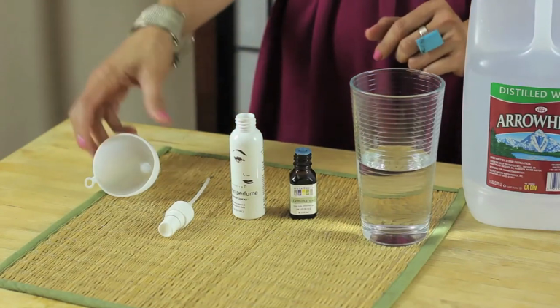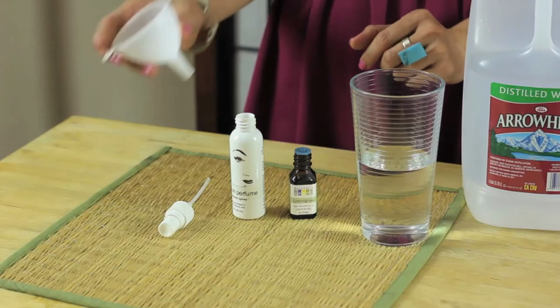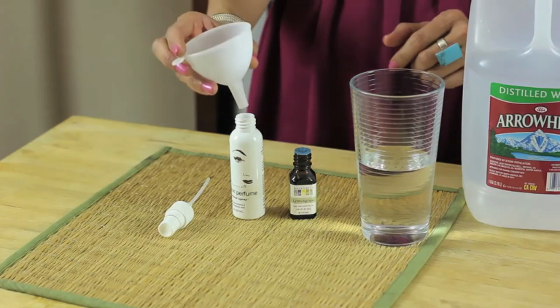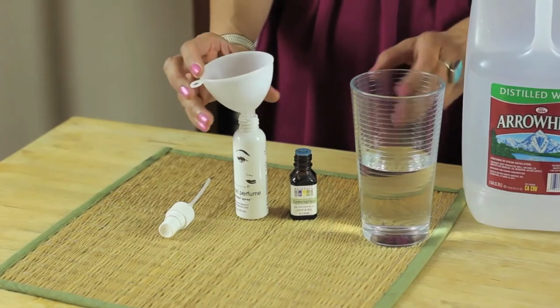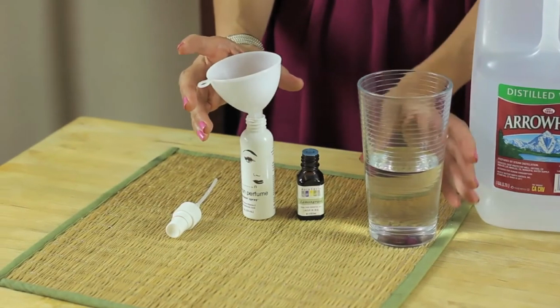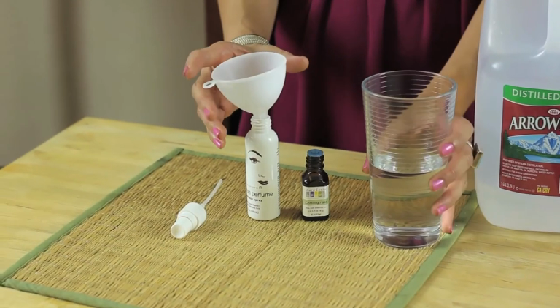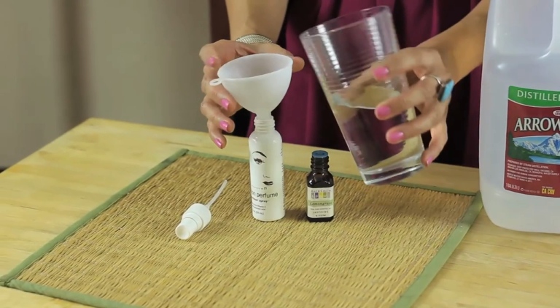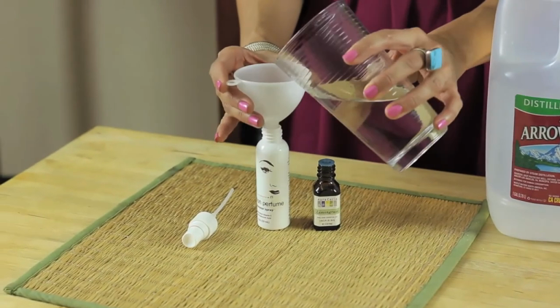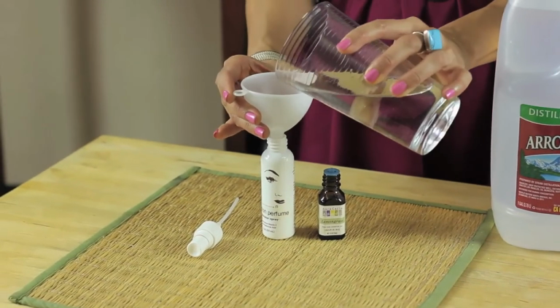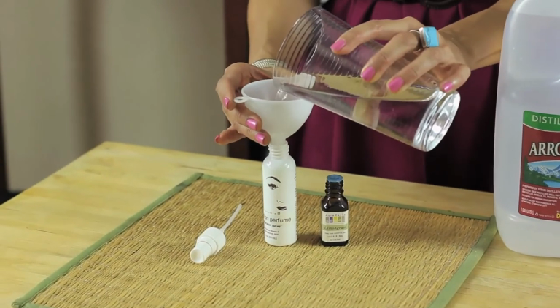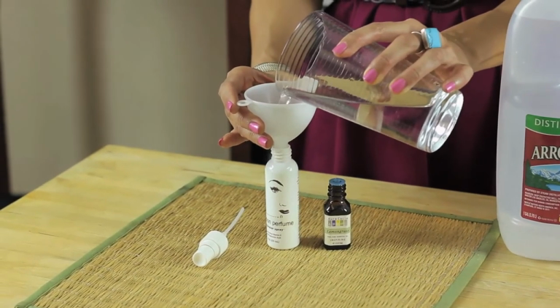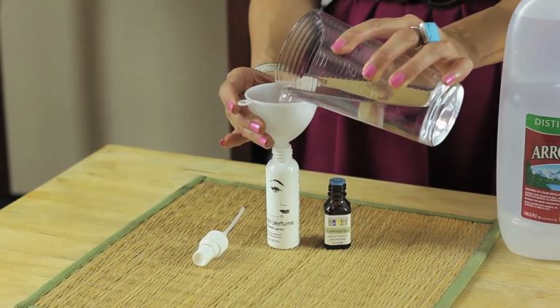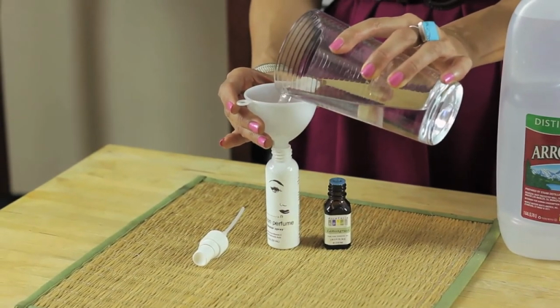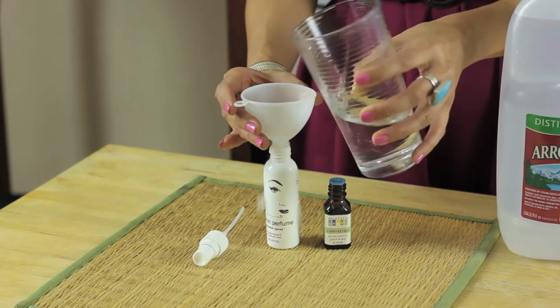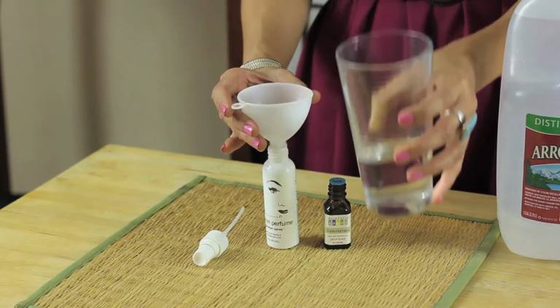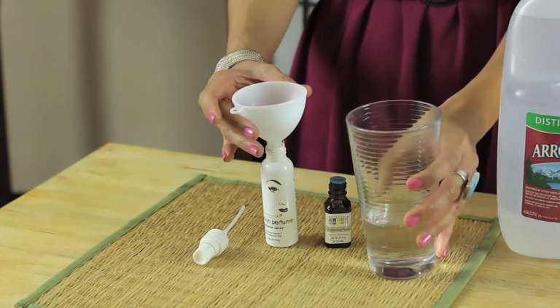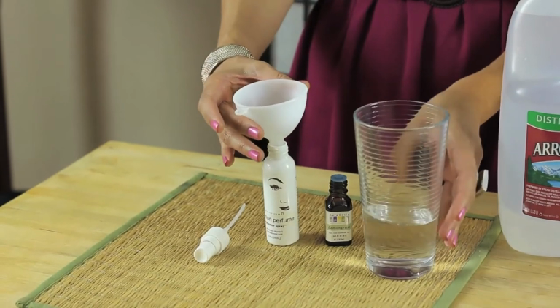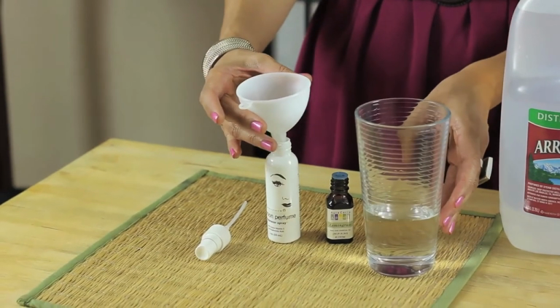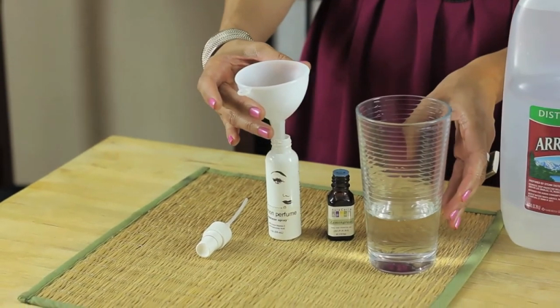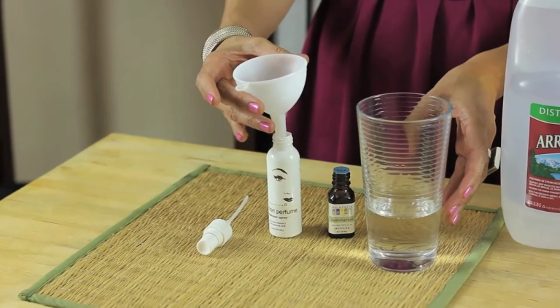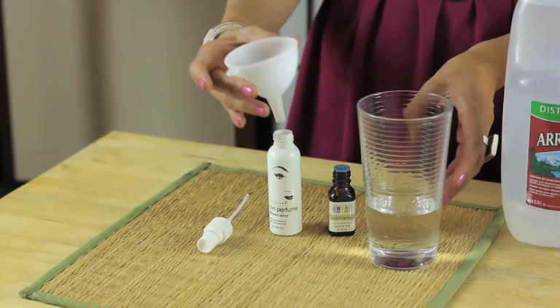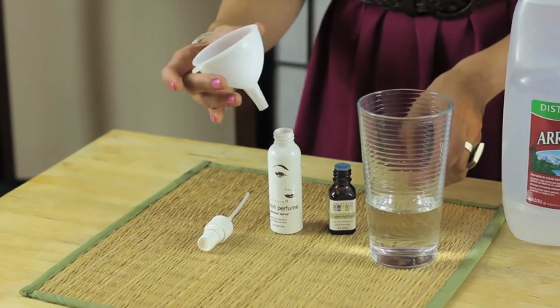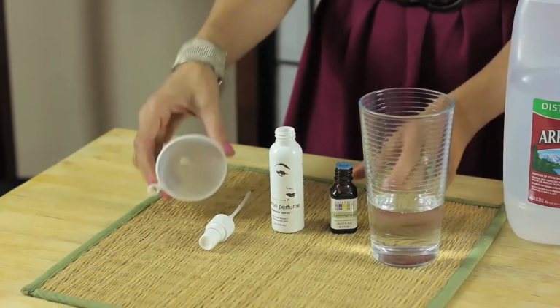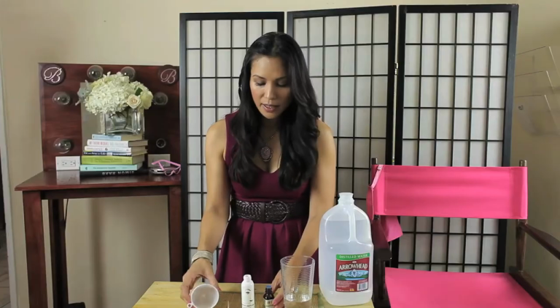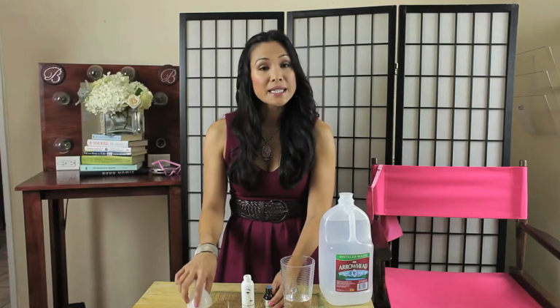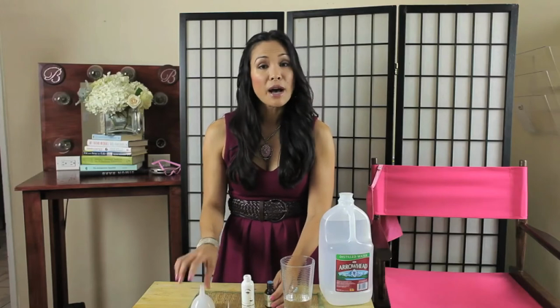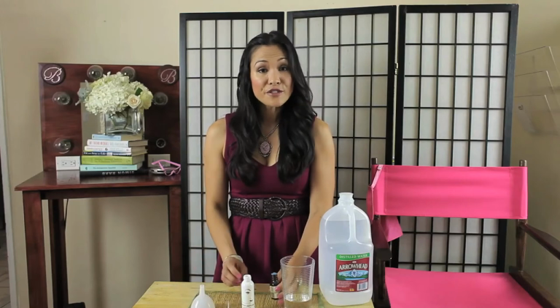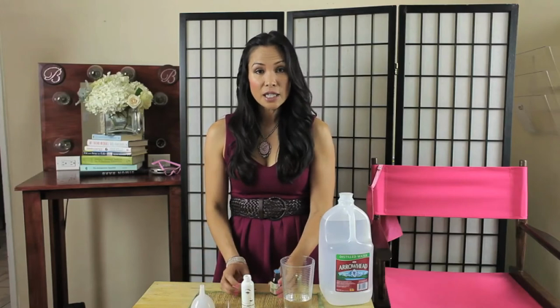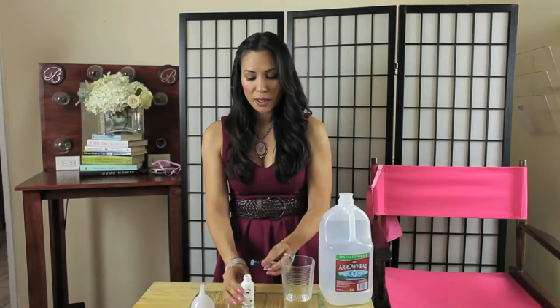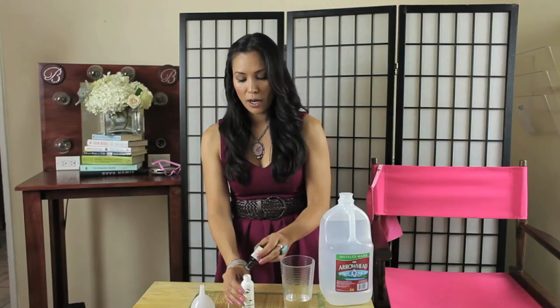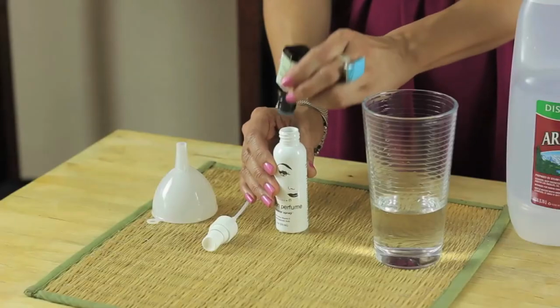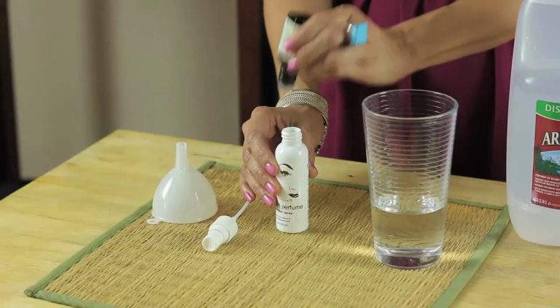So it's really simple. I'm taking my distilled water, I'm going to fill my bottle about three quarters of the way full. And I'm going to take about 15 to 20 drops of lemongrass.